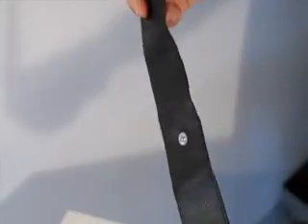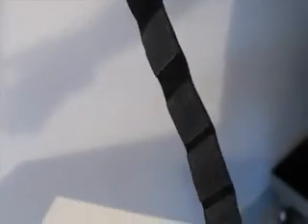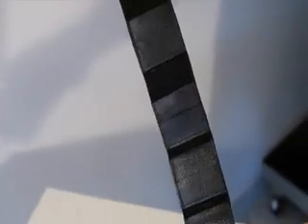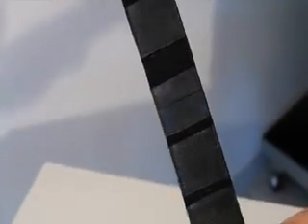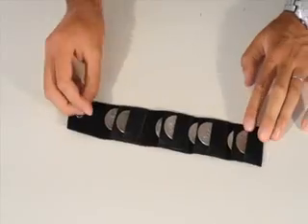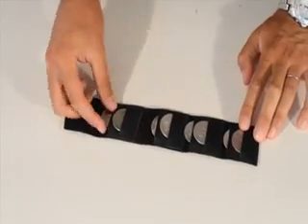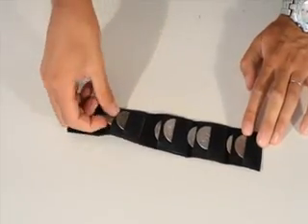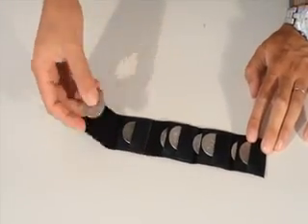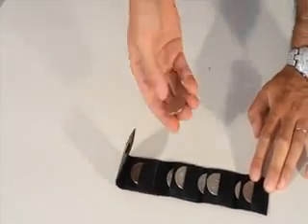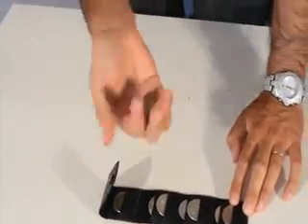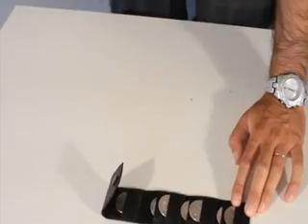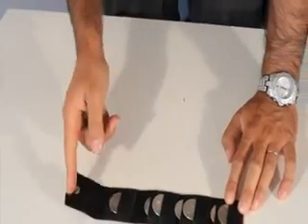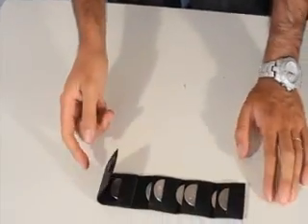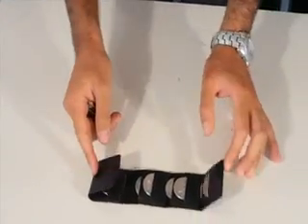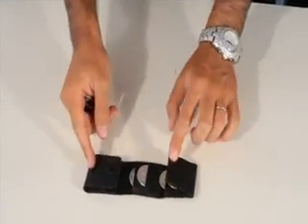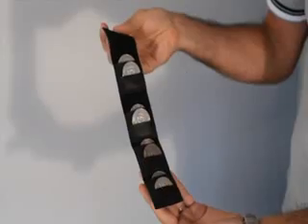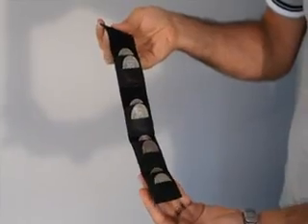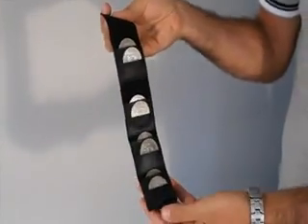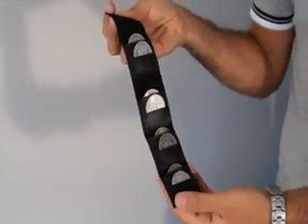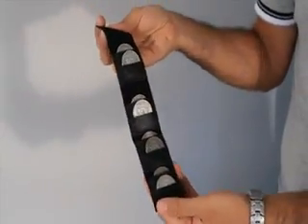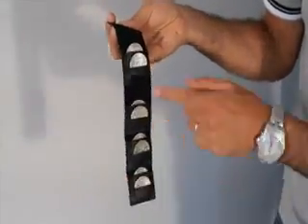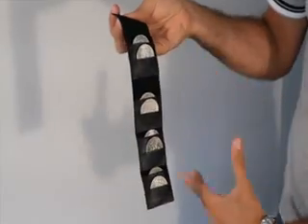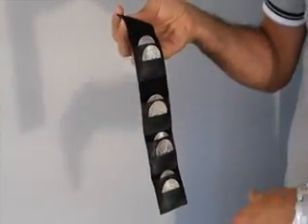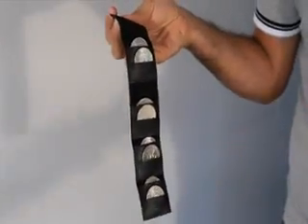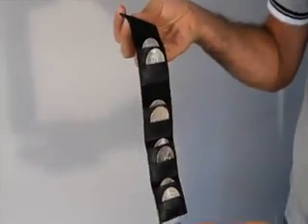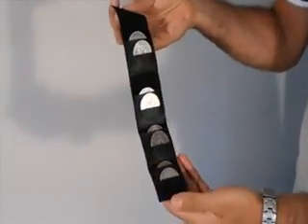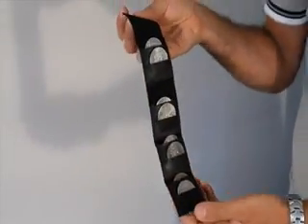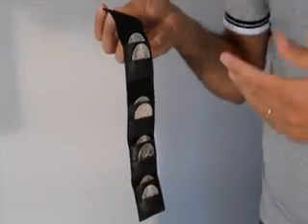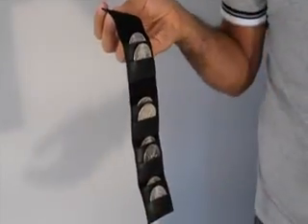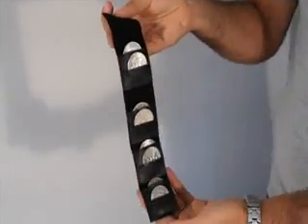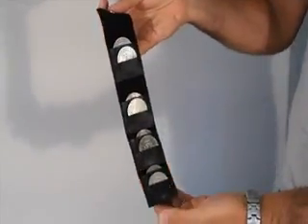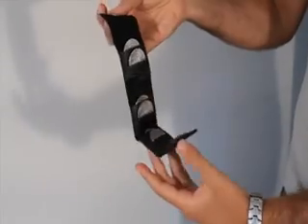This is a beautiful leather coin holder, great for magicians who do close-up shows or table hopping. This holder has the space to keep up to eight coins — in this case half dollars, but two euro coins are fine, or perhaps you could use your gaffed coins.